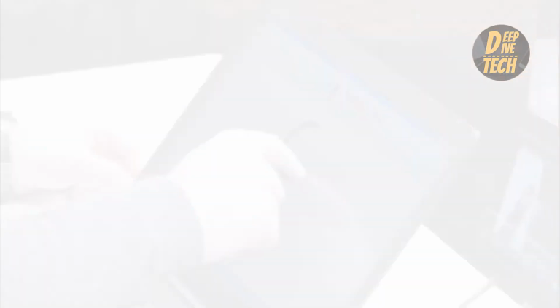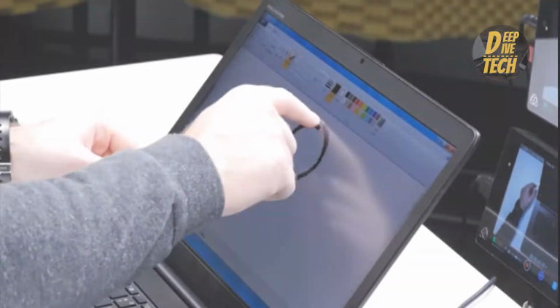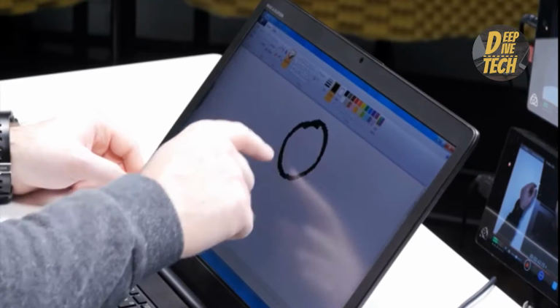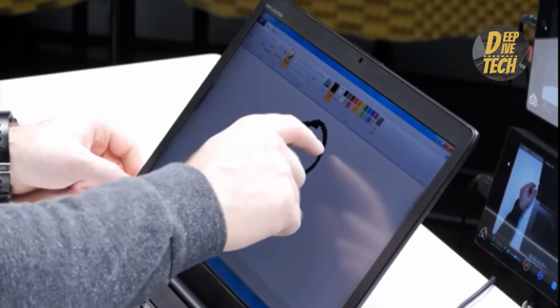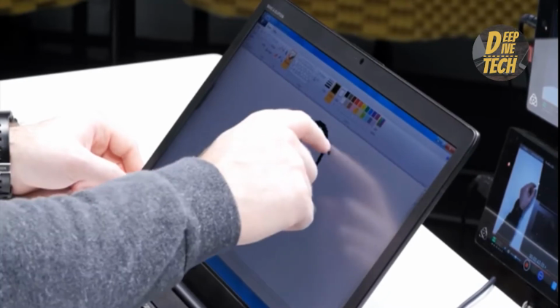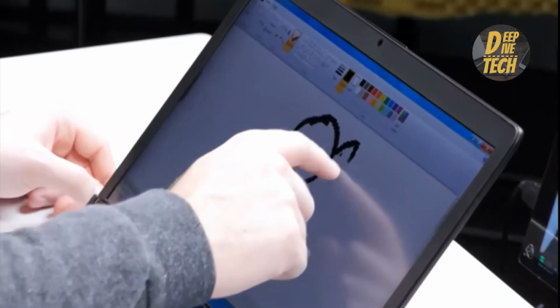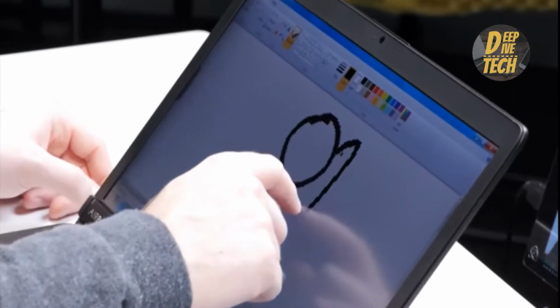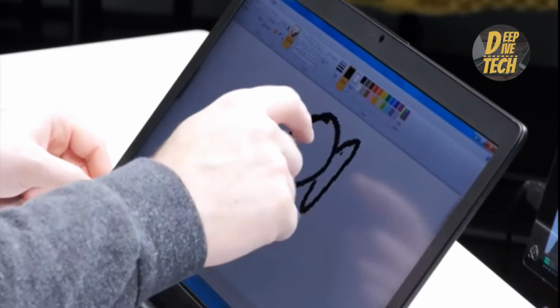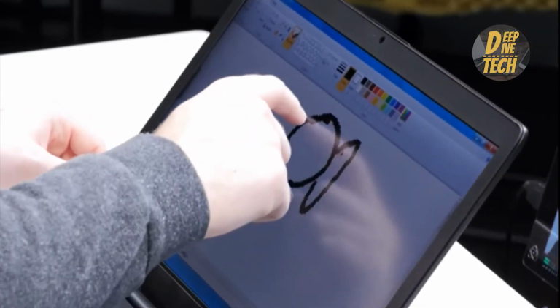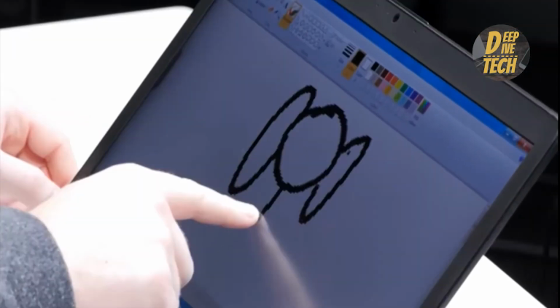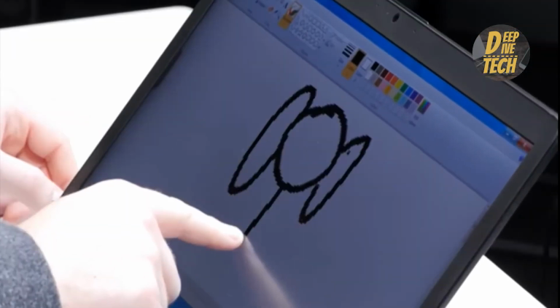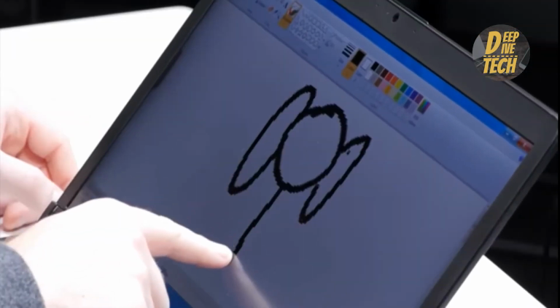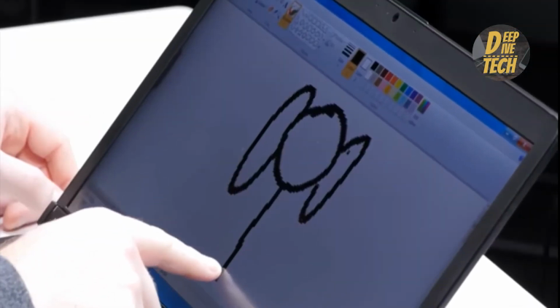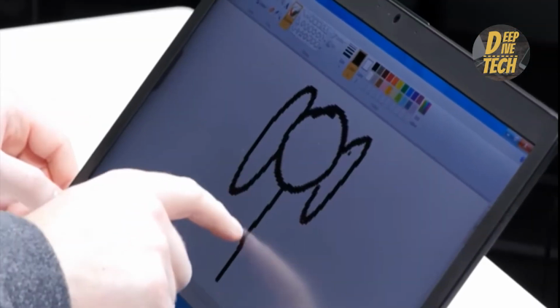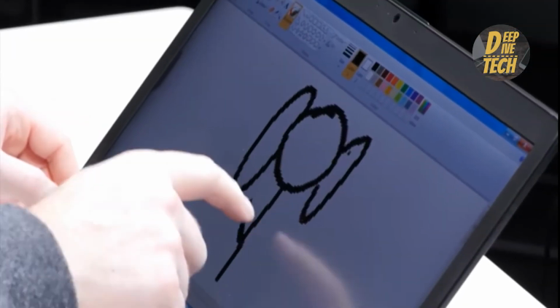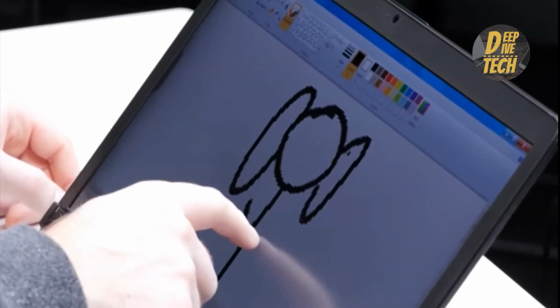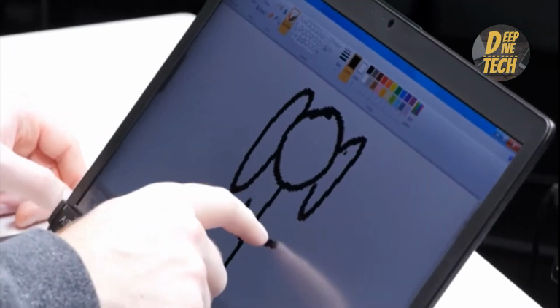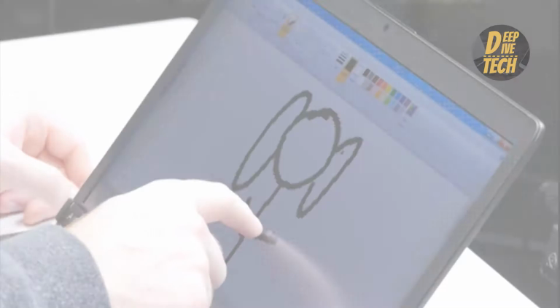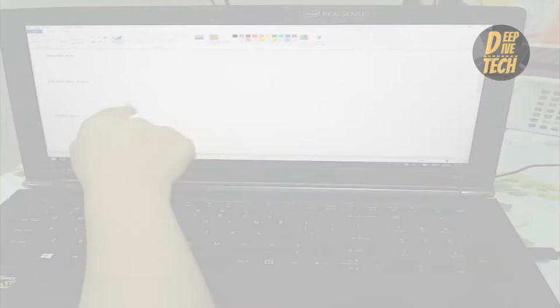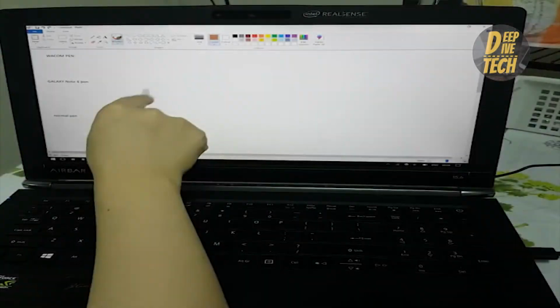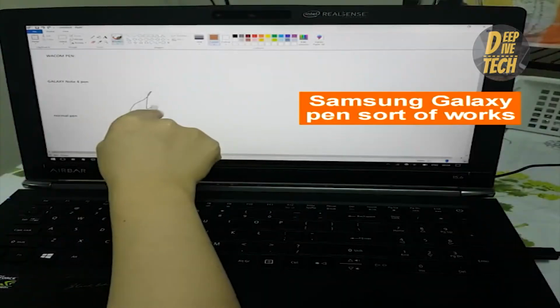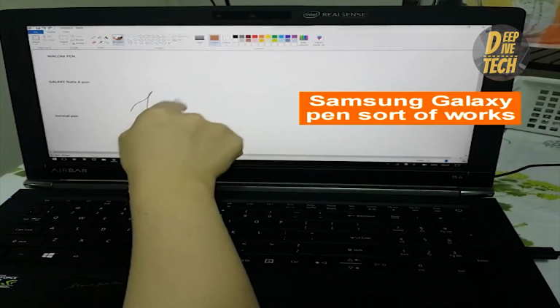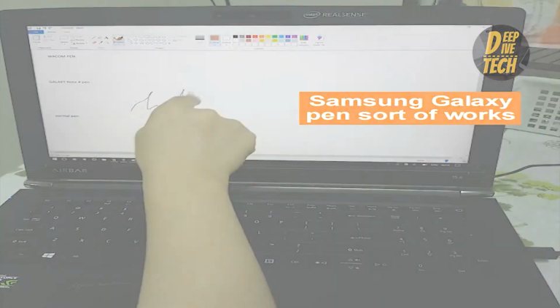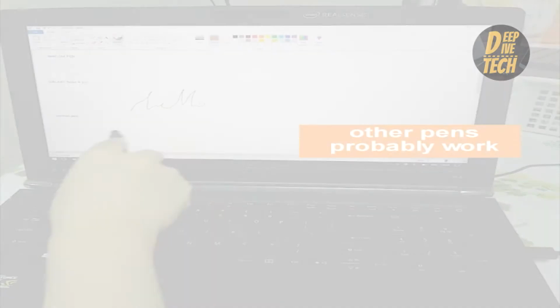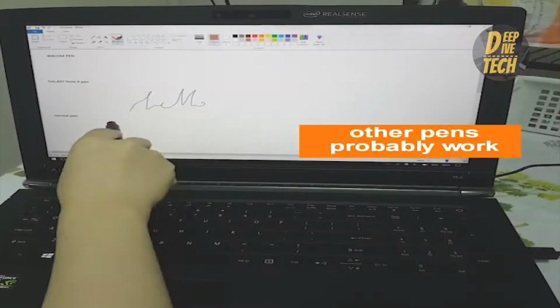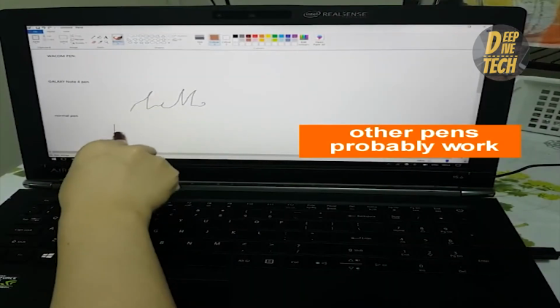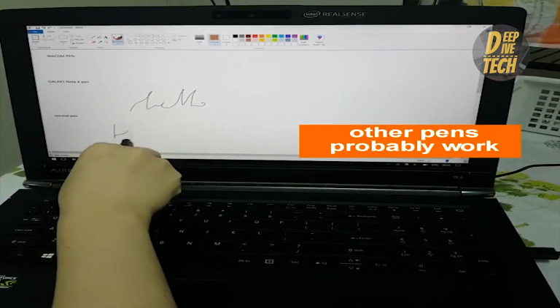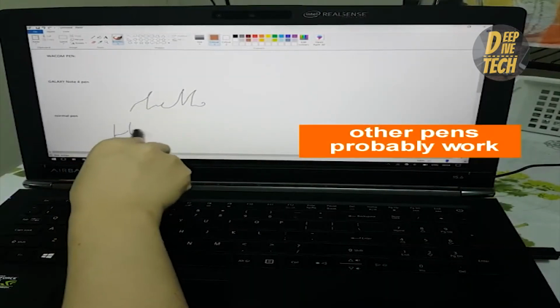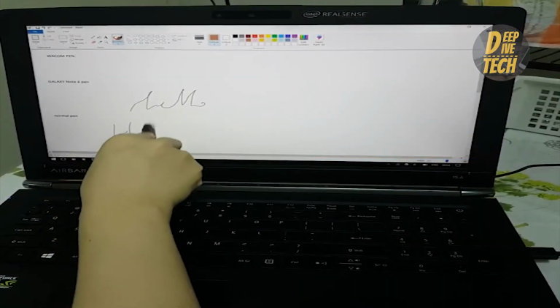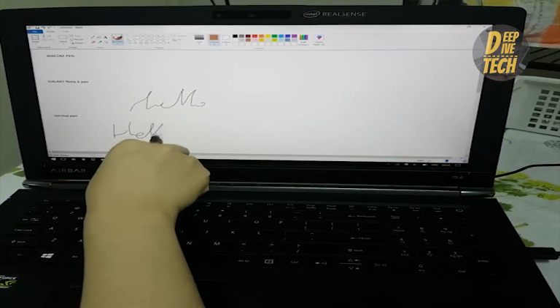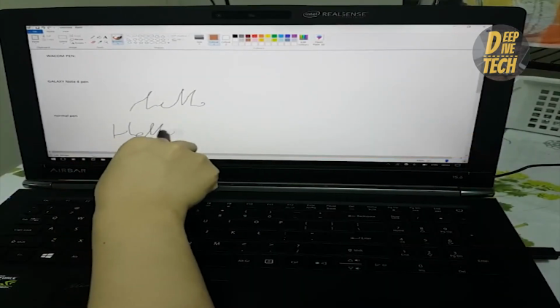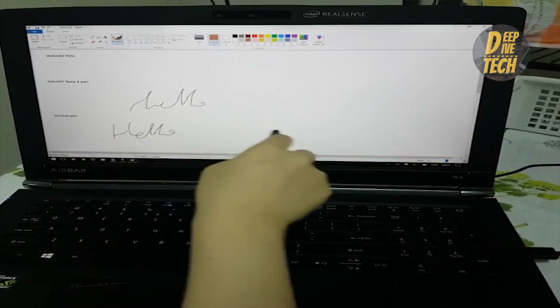Perfect. Now you can enjoy your brand new touch display and bring your creativity to life. You can use fingers, pen, or even drumsticks as an input device.